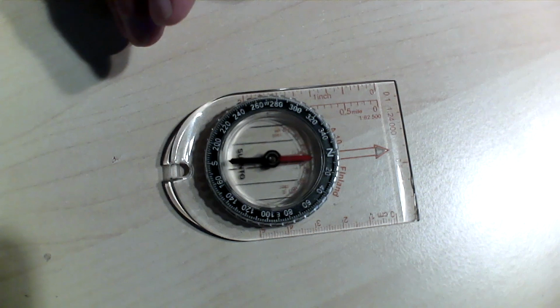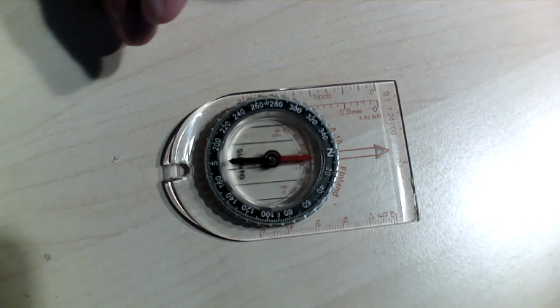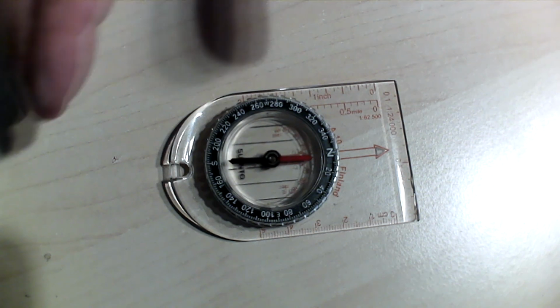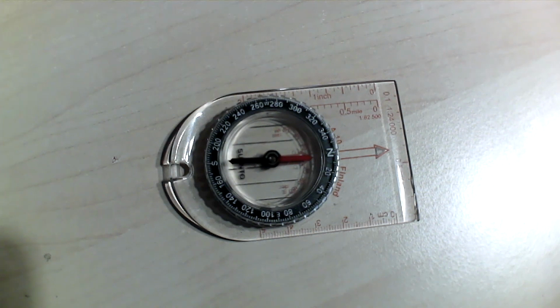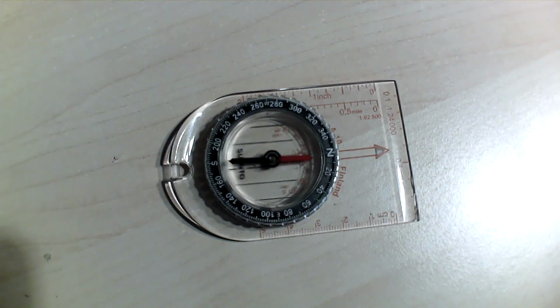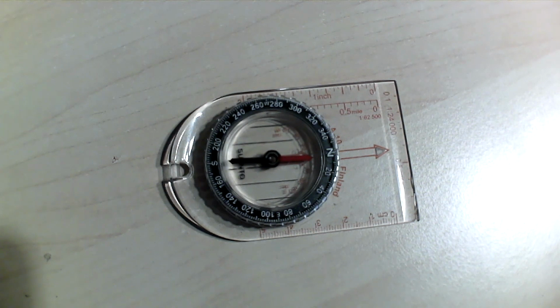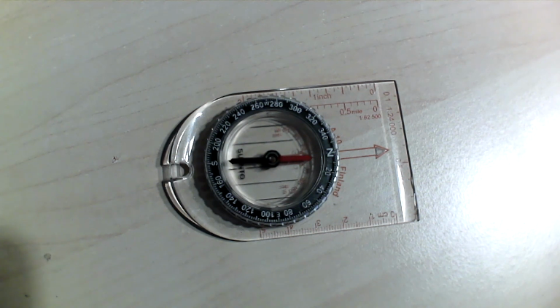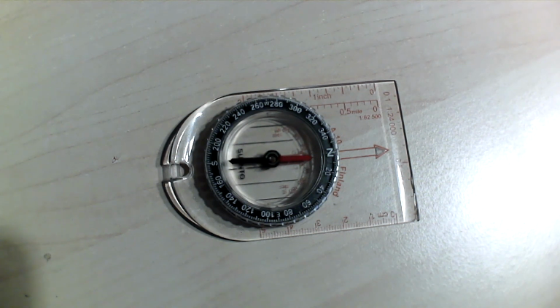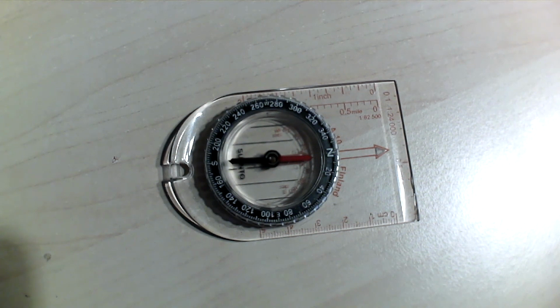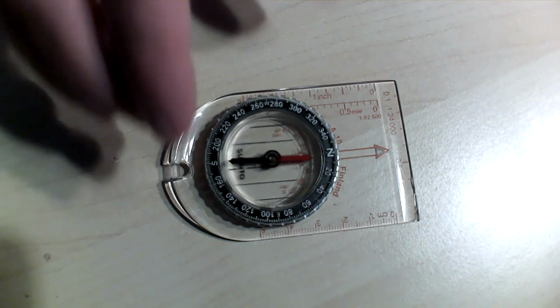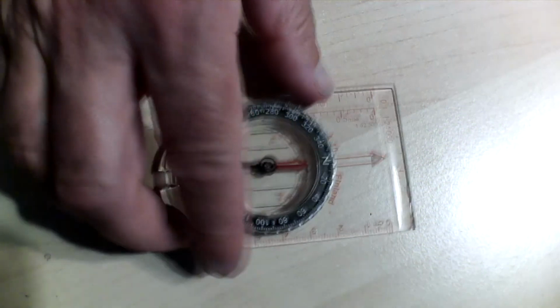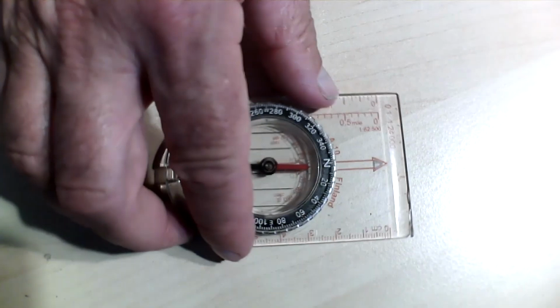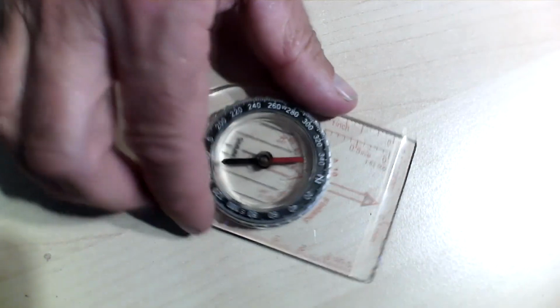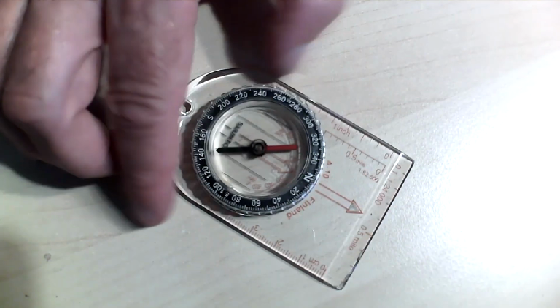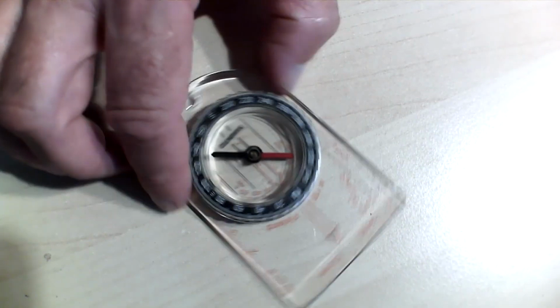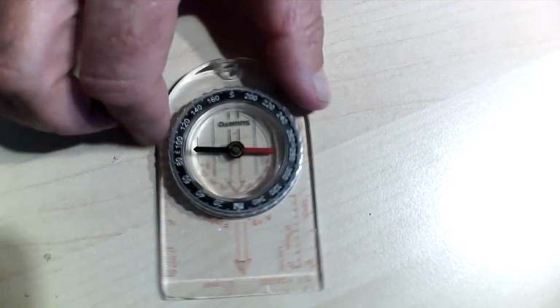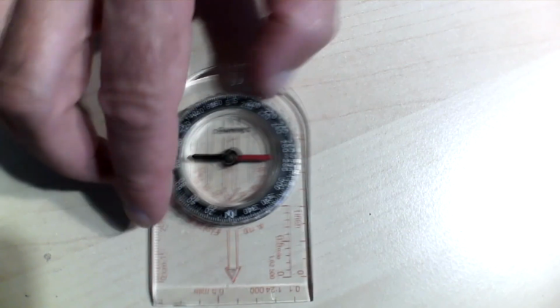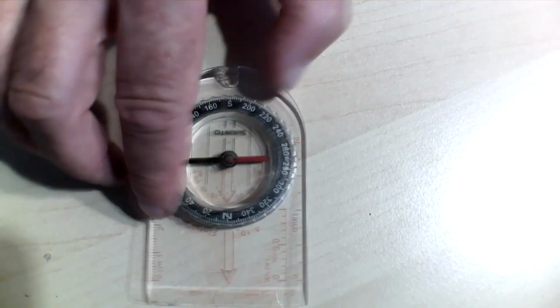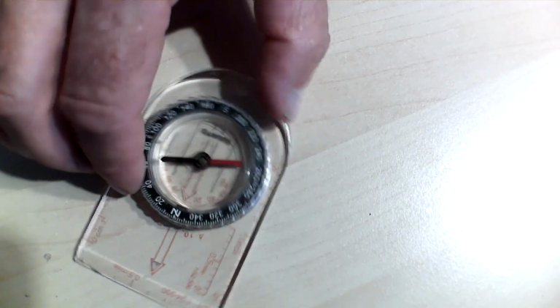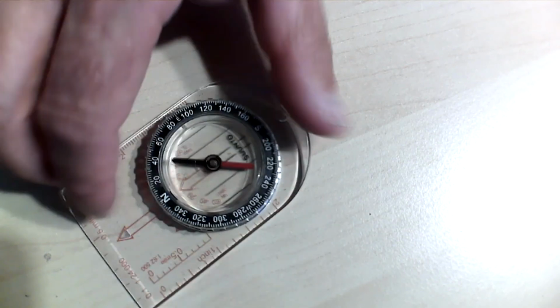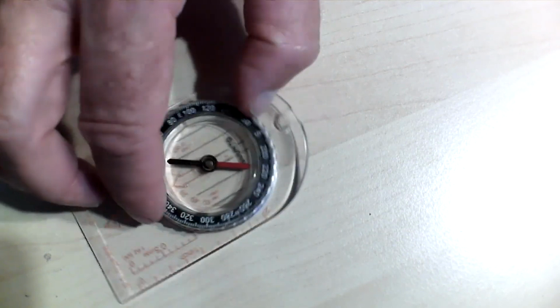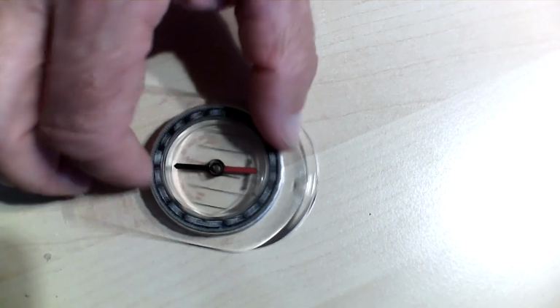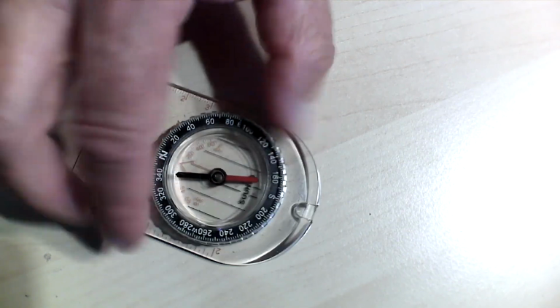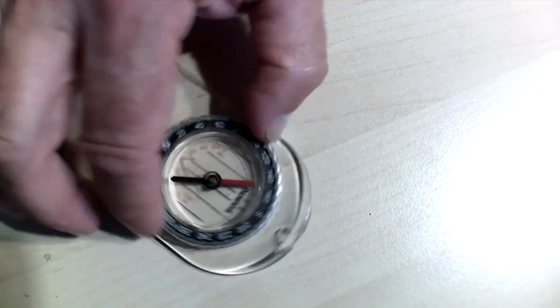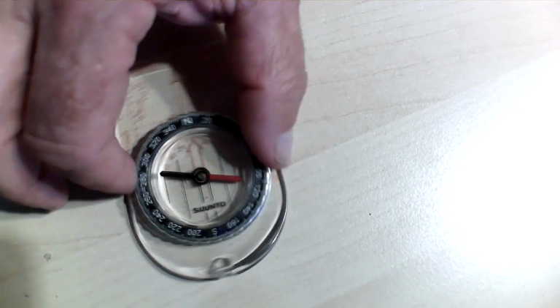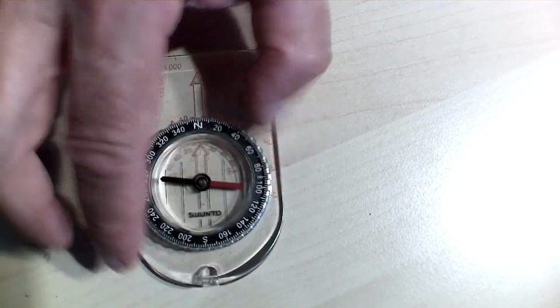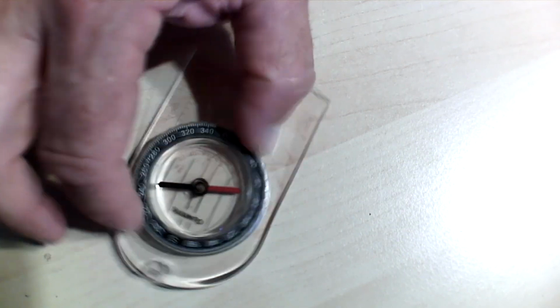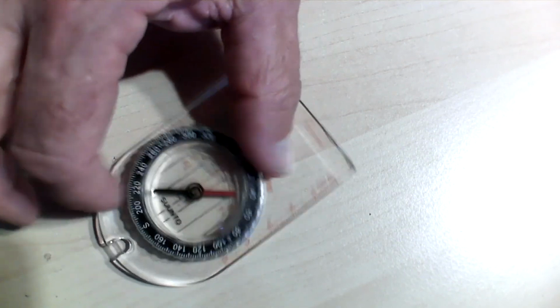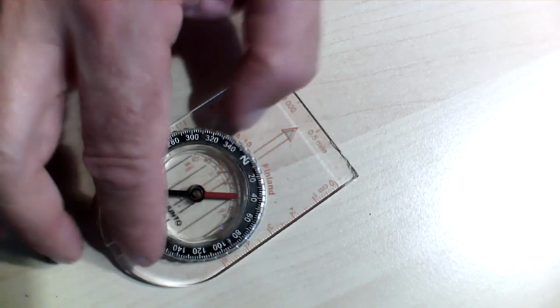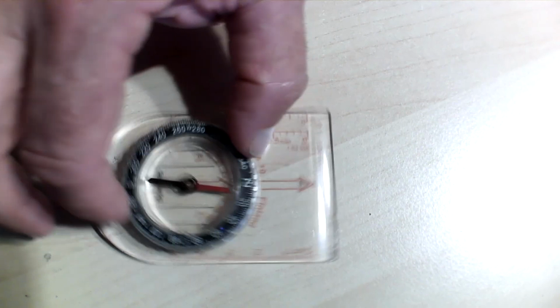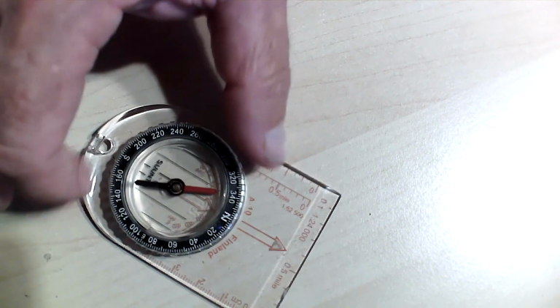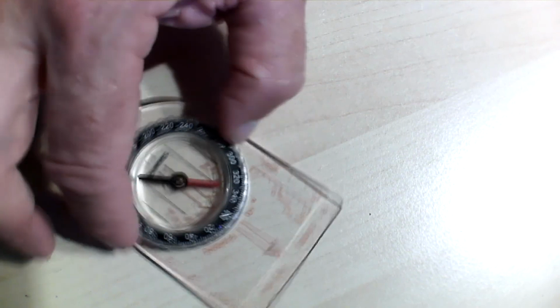This is something cool about a compass. Take a look. I put the compass flat on a table and it's pointing north. Watch what happens when I start to rotate the compass around.